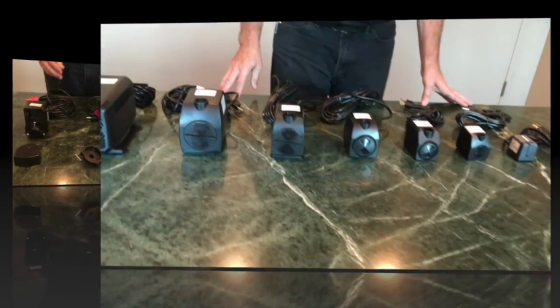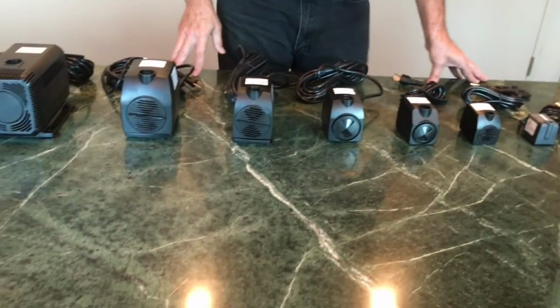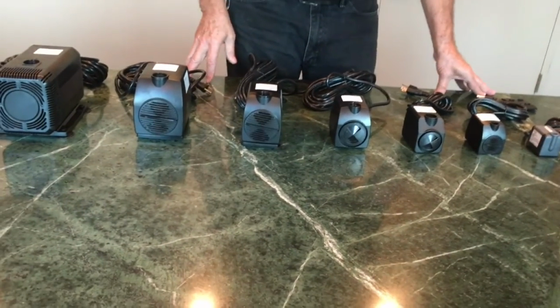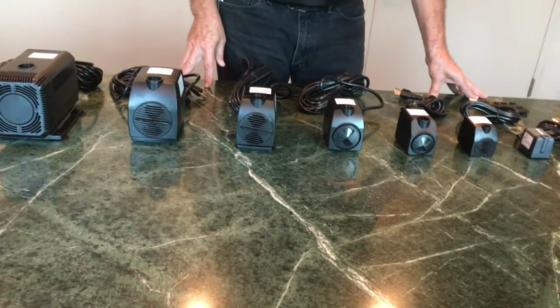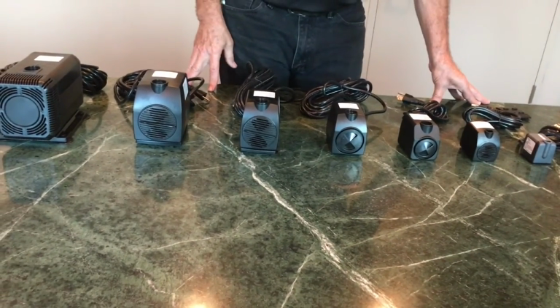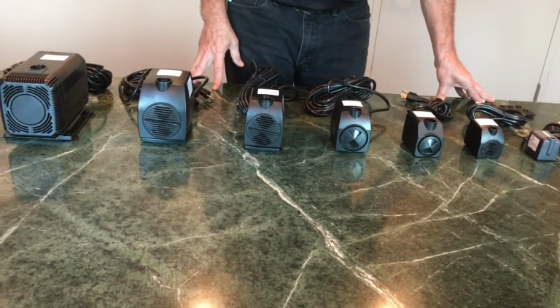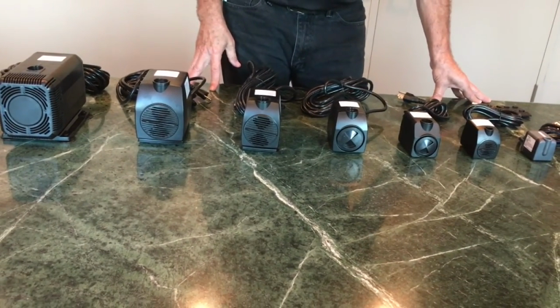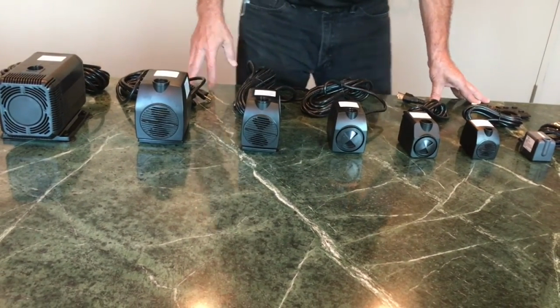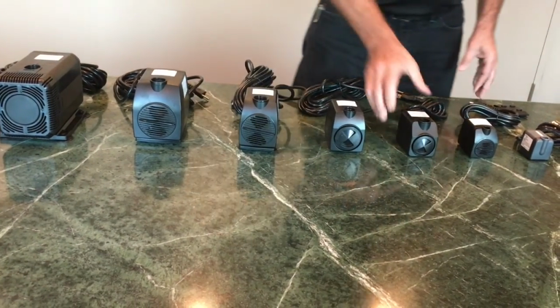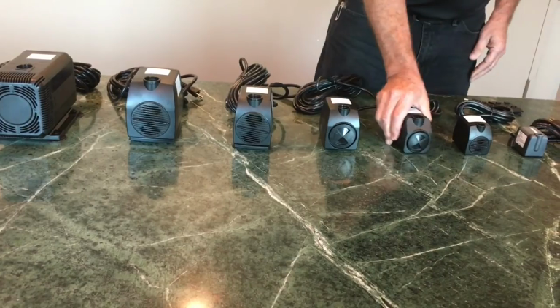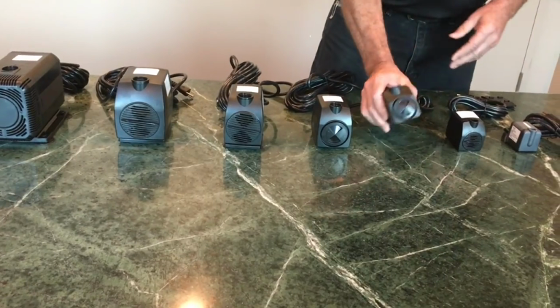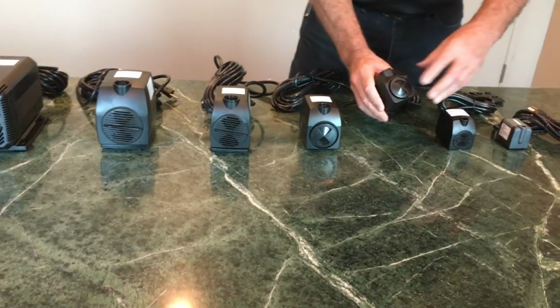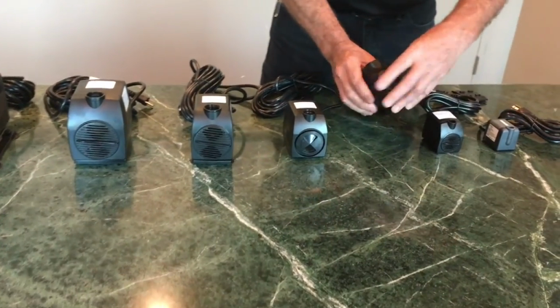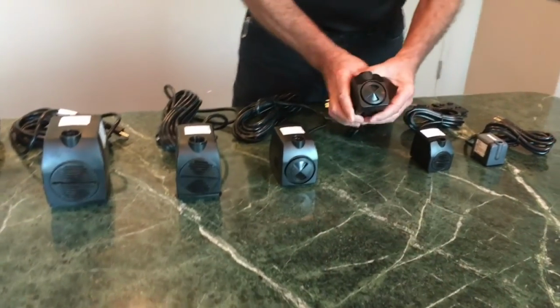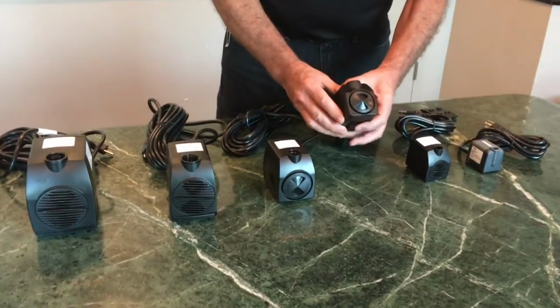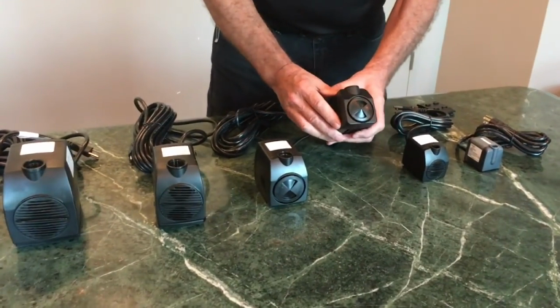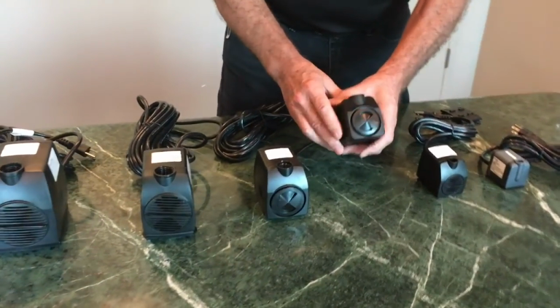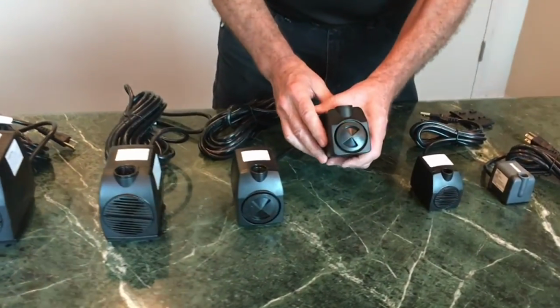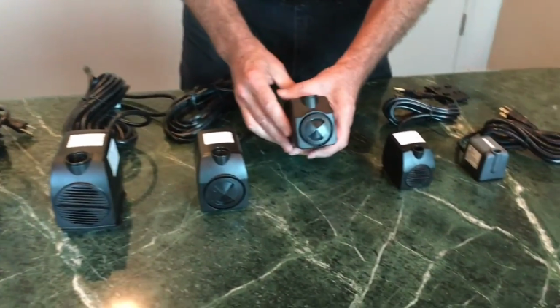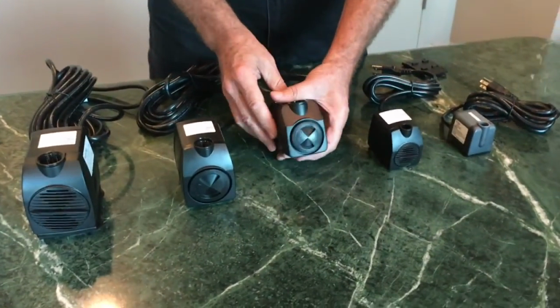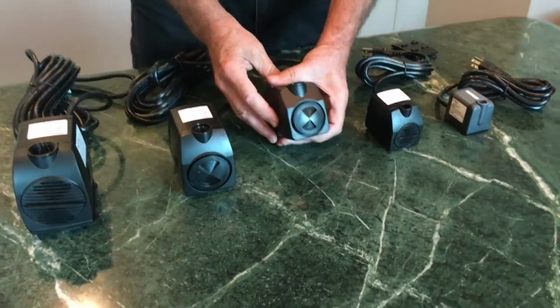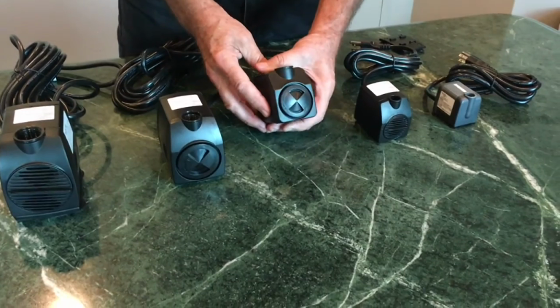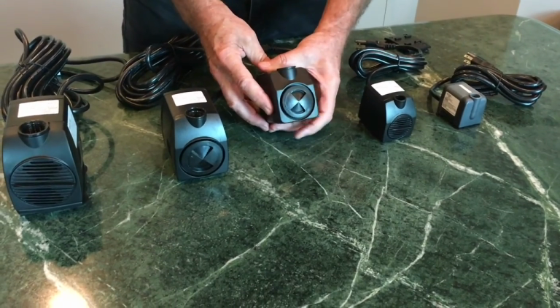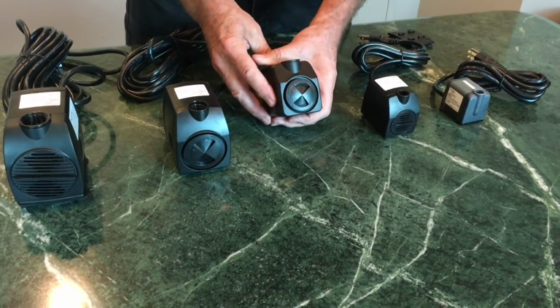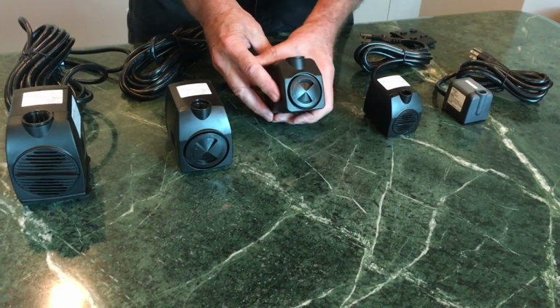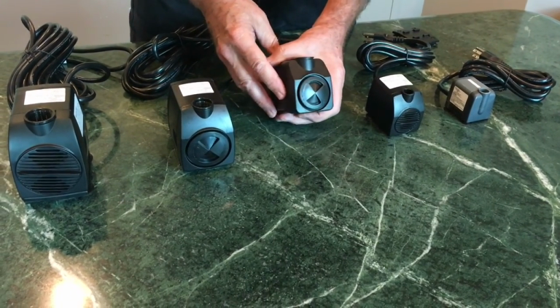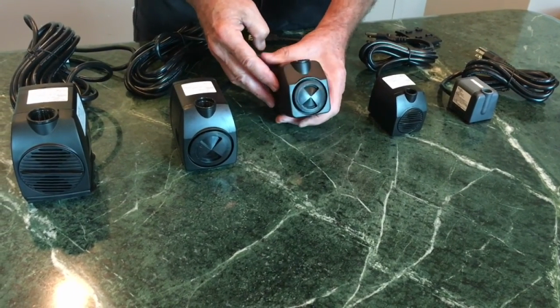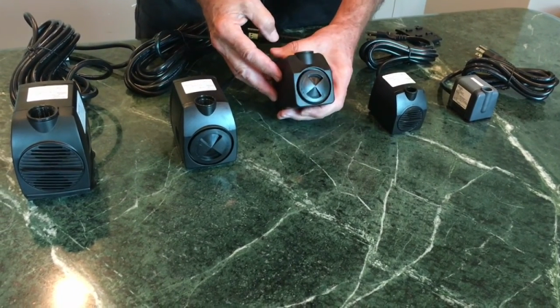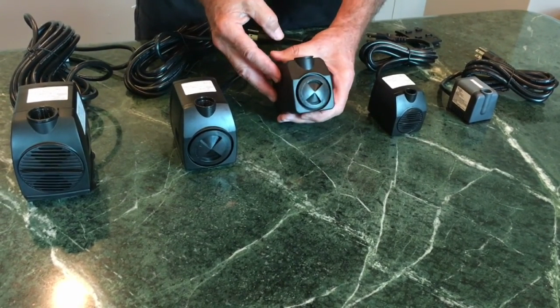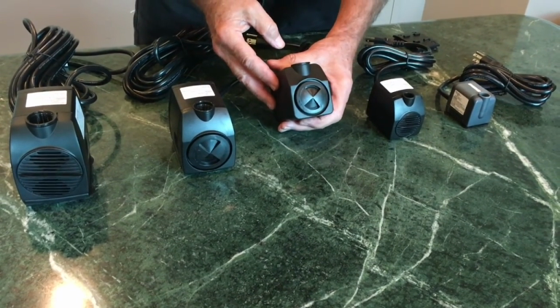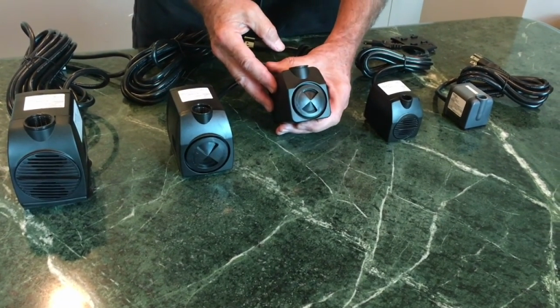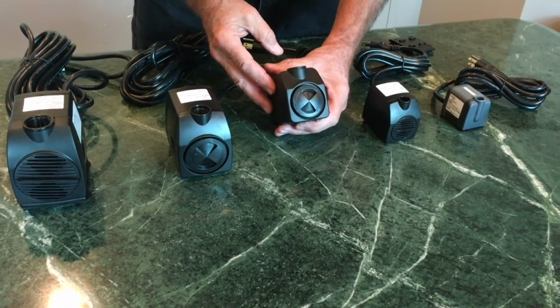On our magnetic drive pumps, whether you're familiar with those or not, they are a lot more susceptible to evaporating hard water and leaving calcium deposits in and around the pumps.